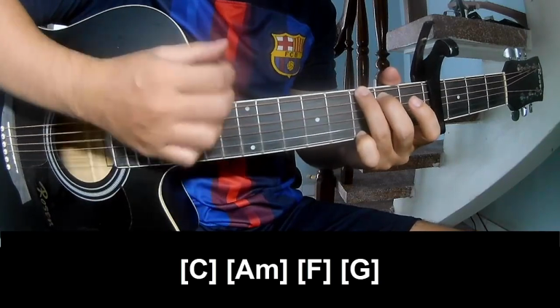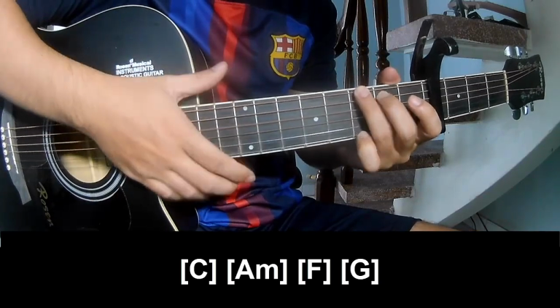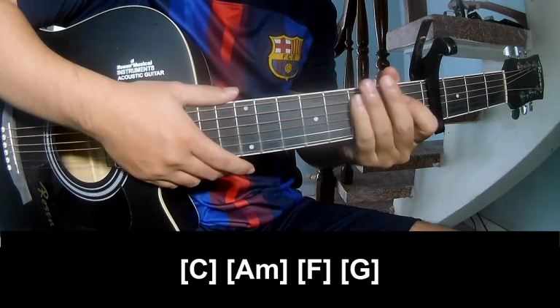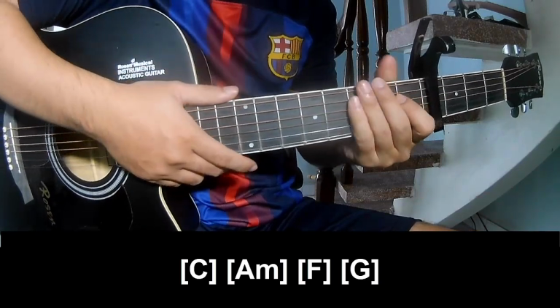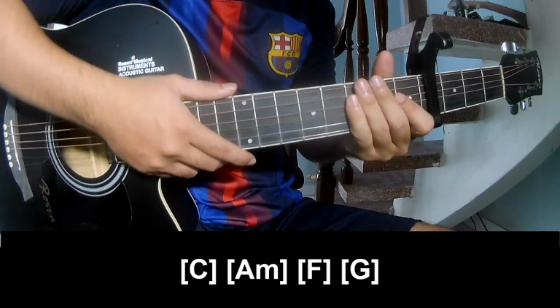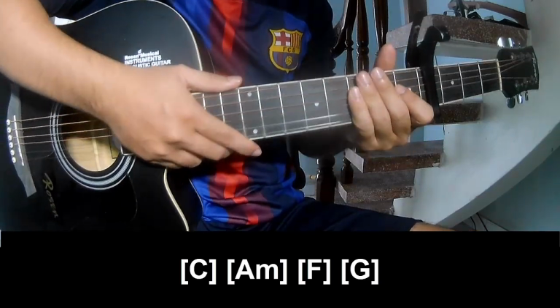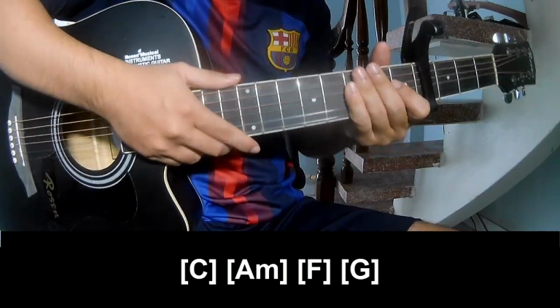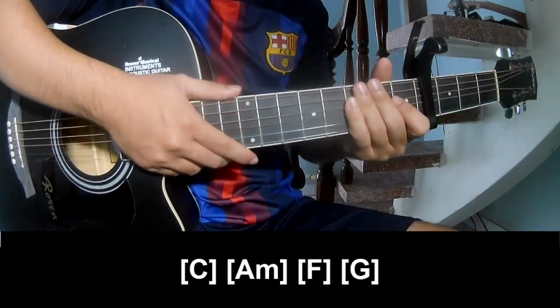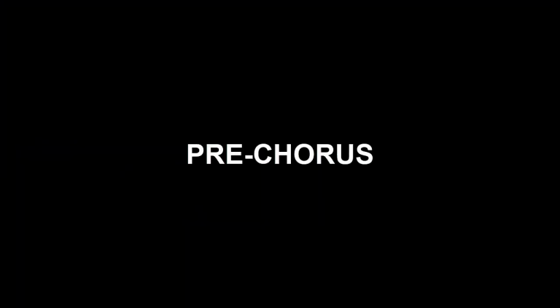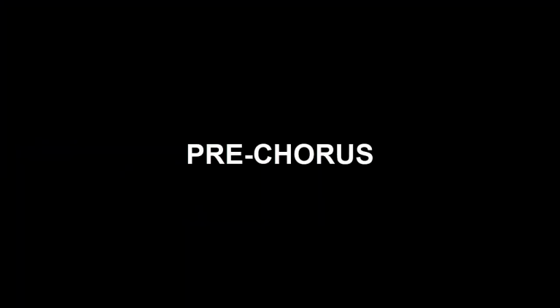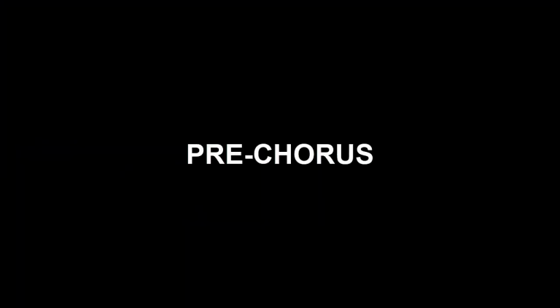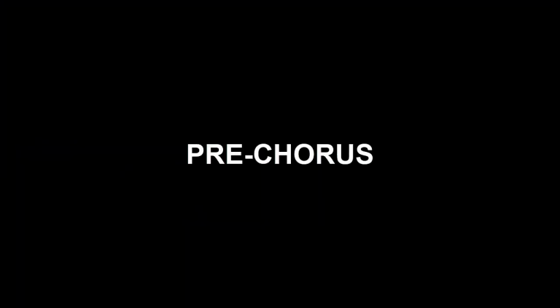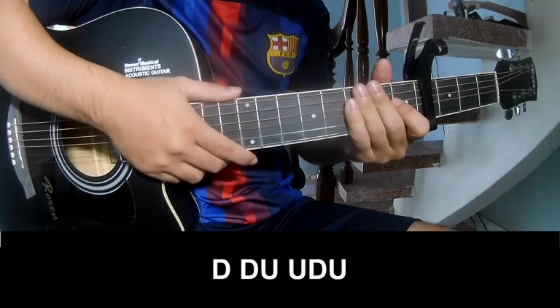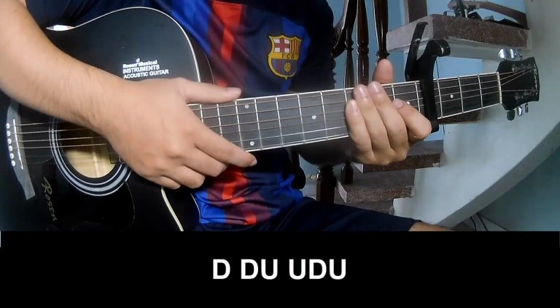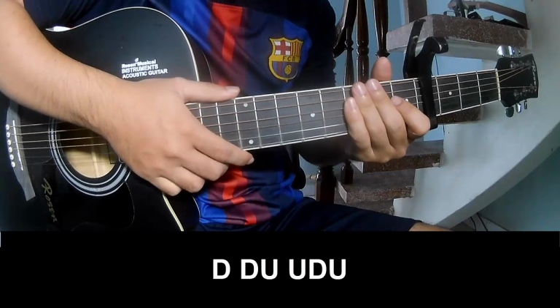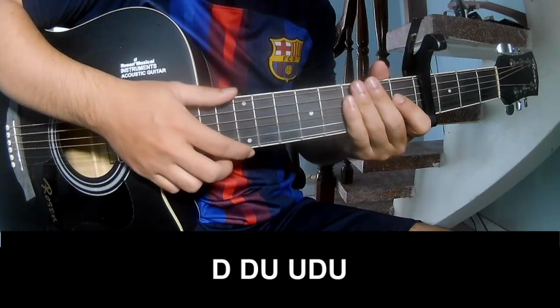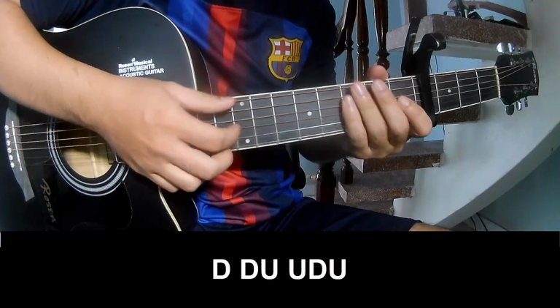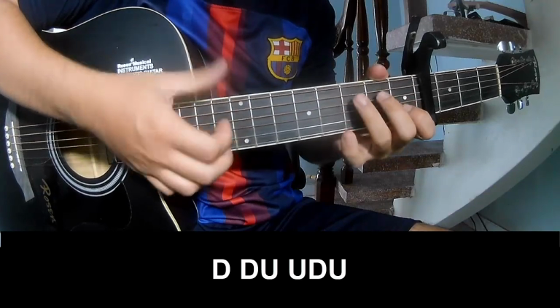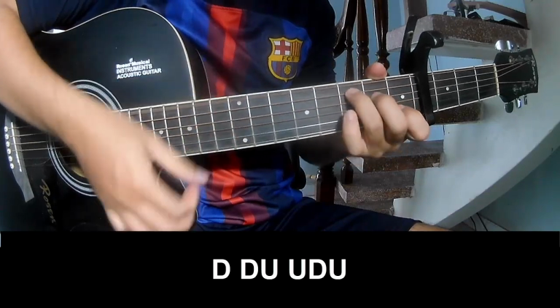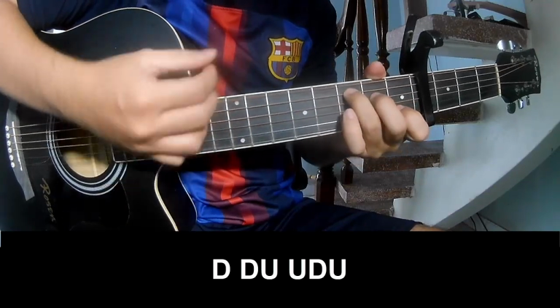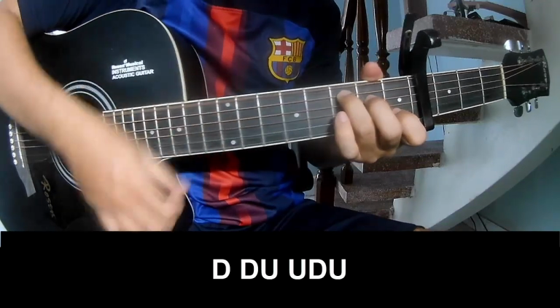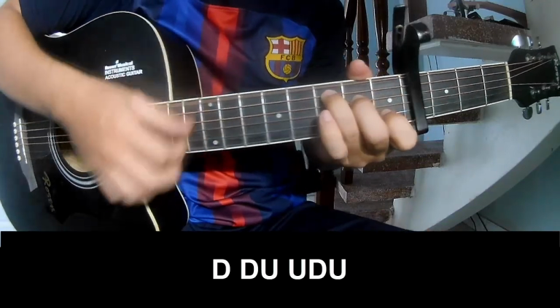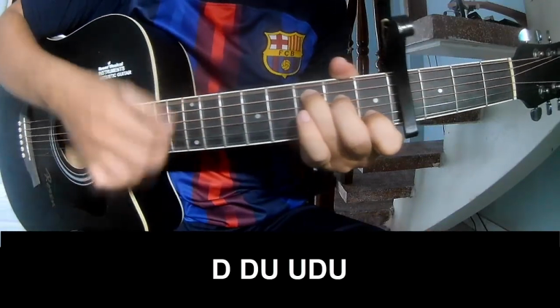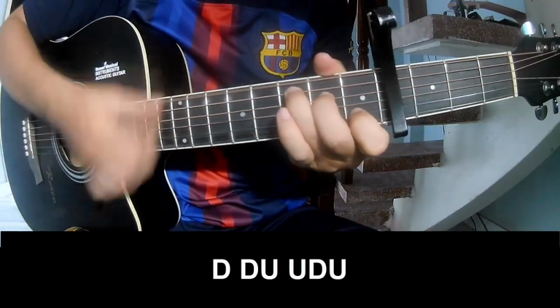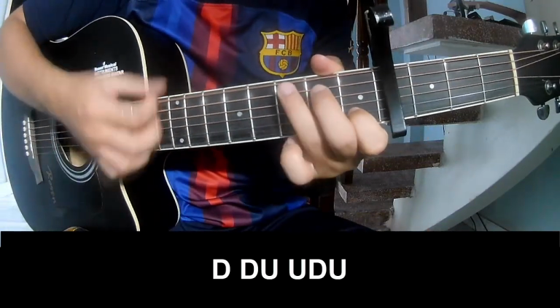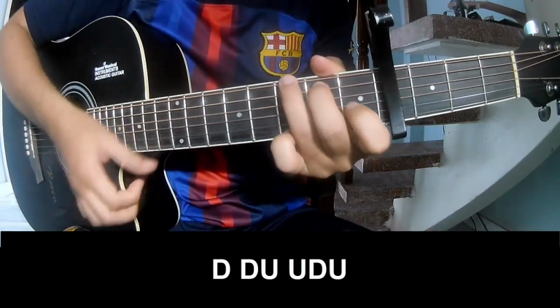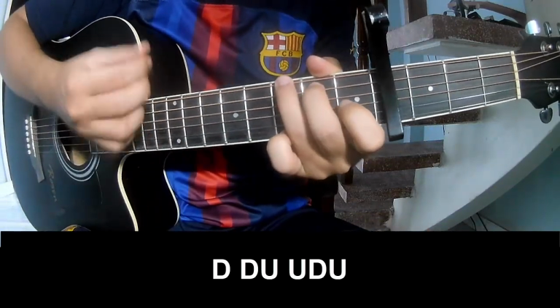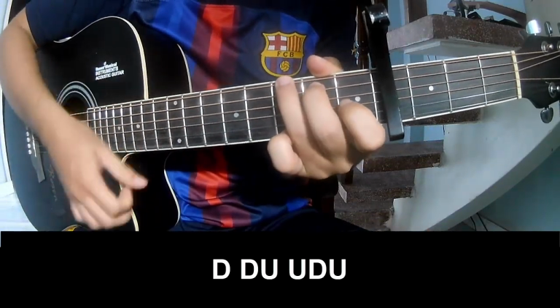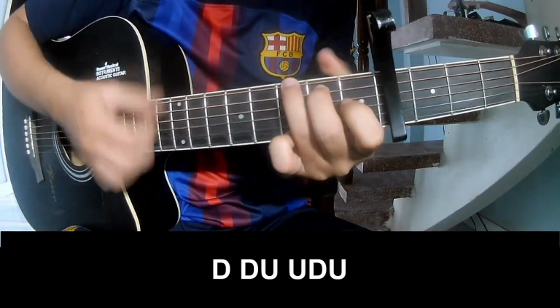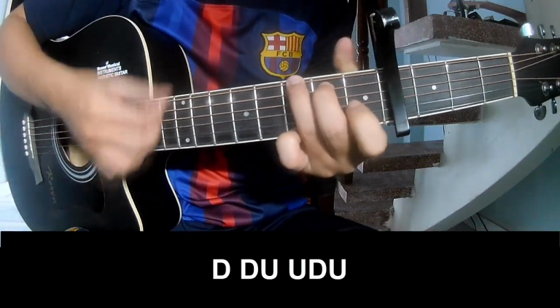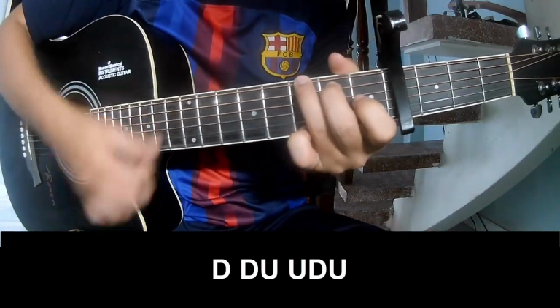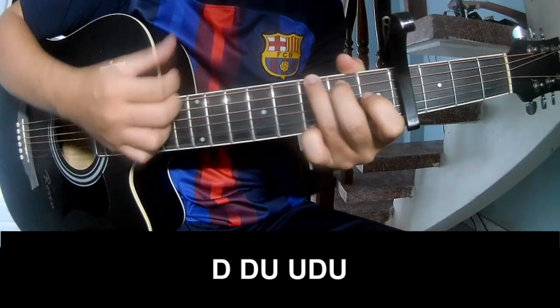And this is played the same way for the next track. For the chorus, the strumming pattern is: down, down, up, up, down, up, down, up, down, up, up, down, up.